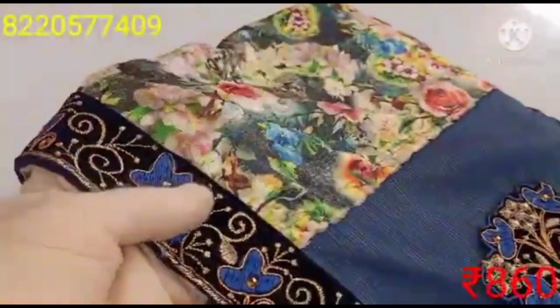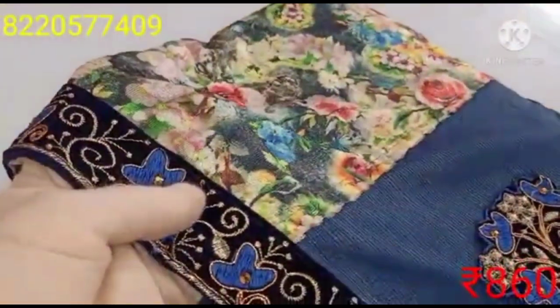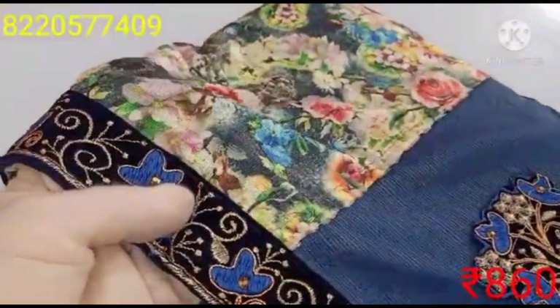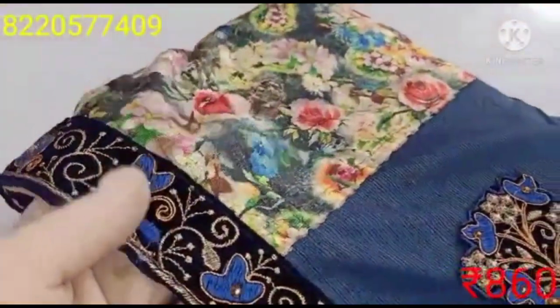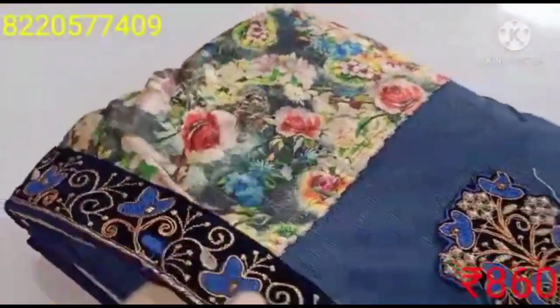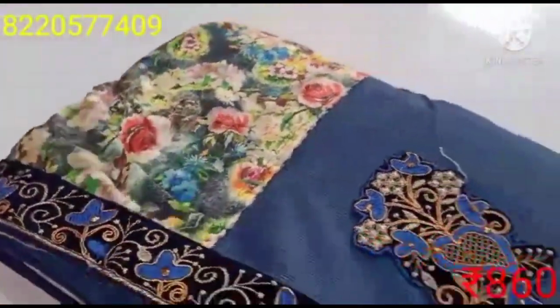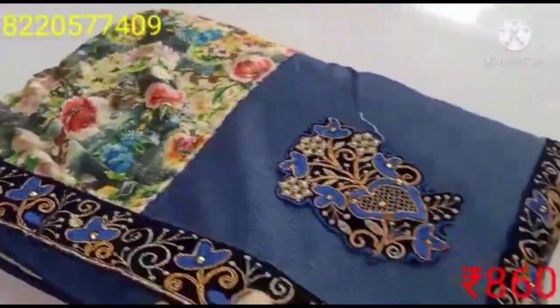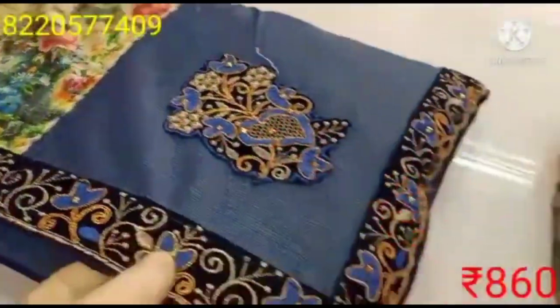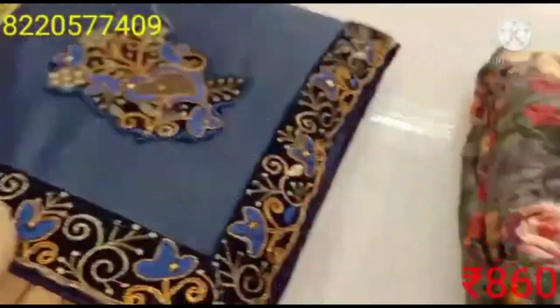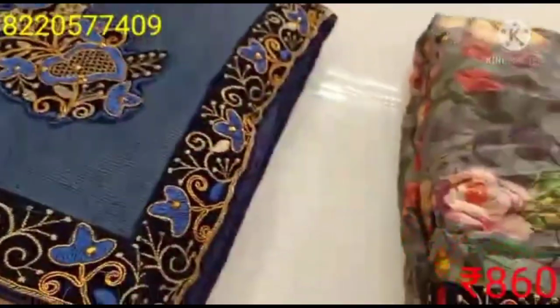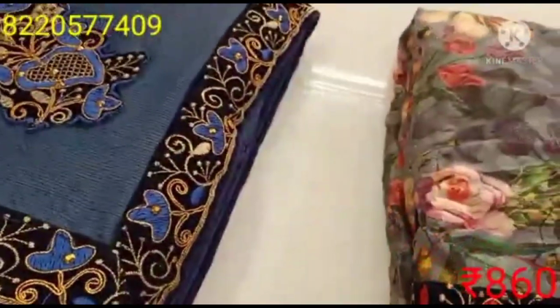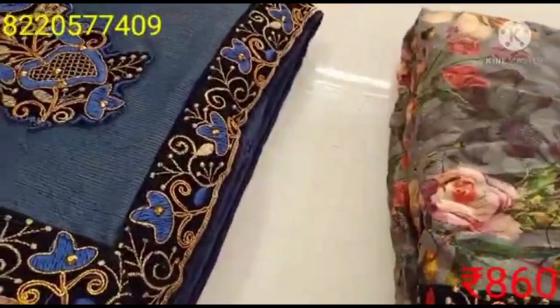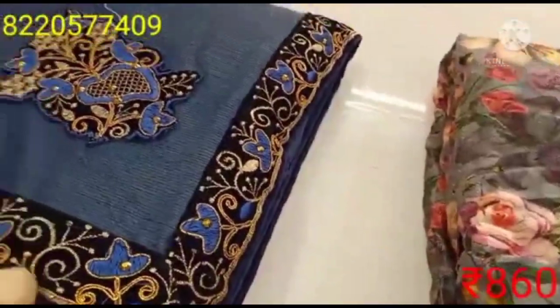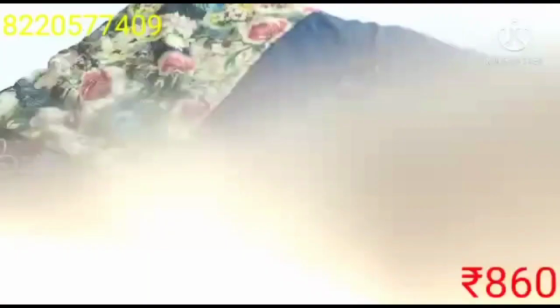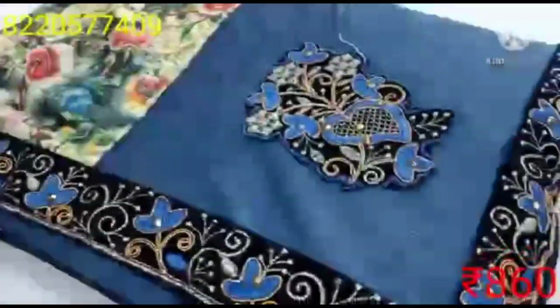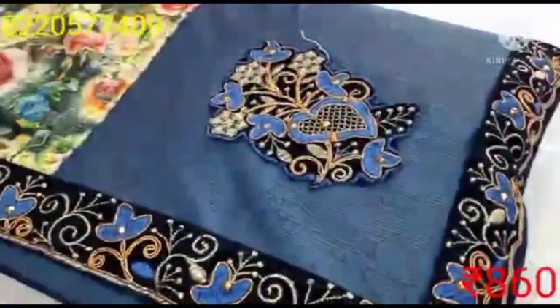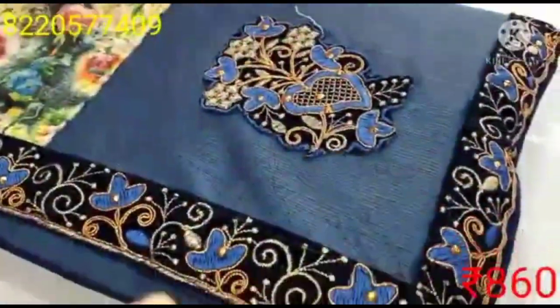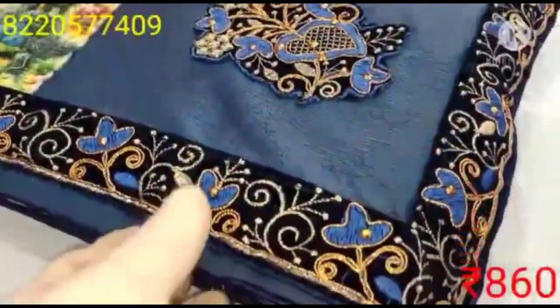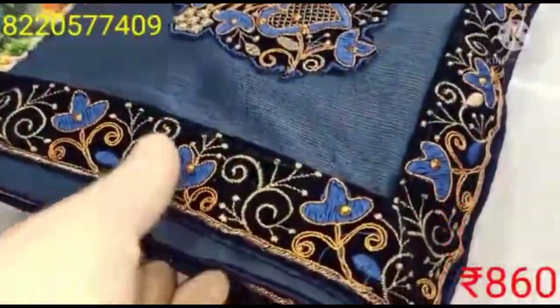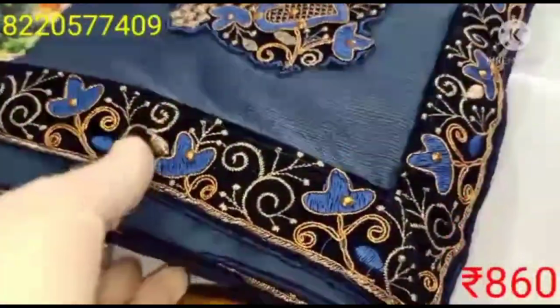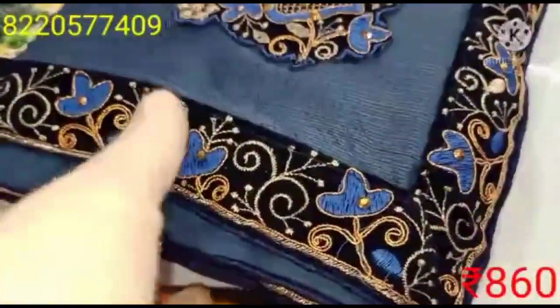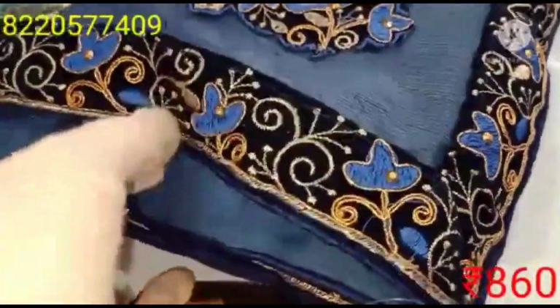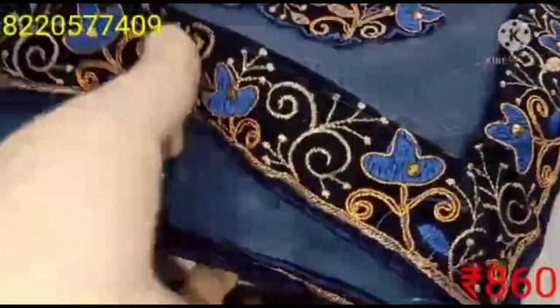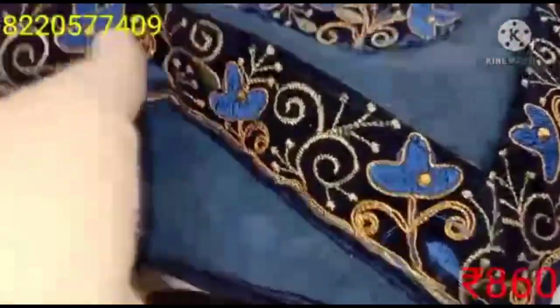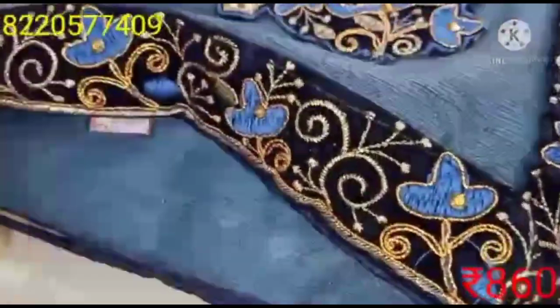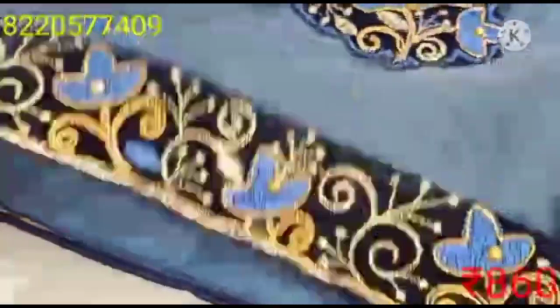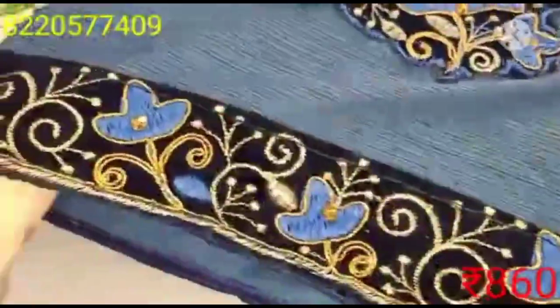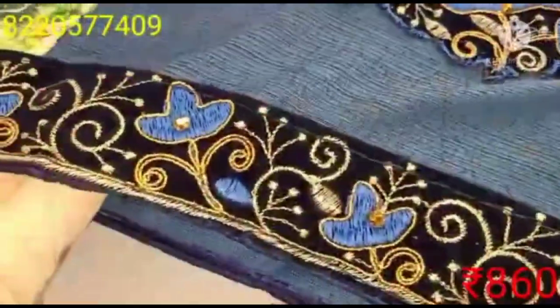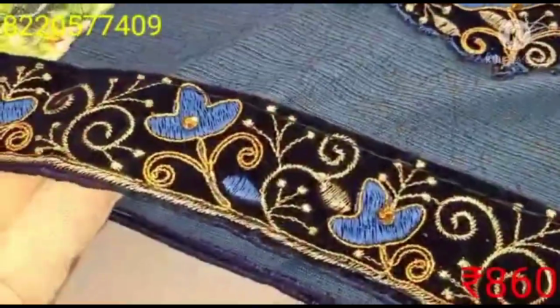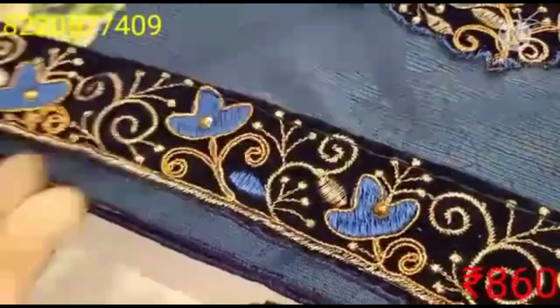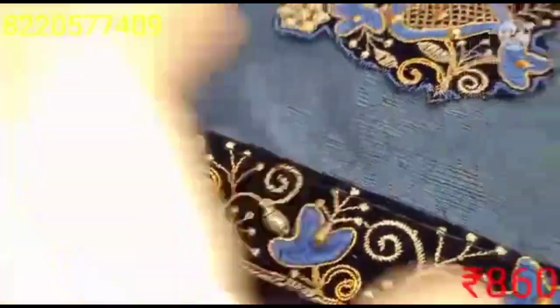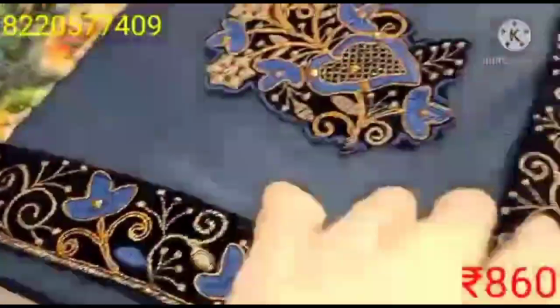If you want to purchase this Ramzan collection, you can purchase online. When you travel, make sure you get the purchase online.